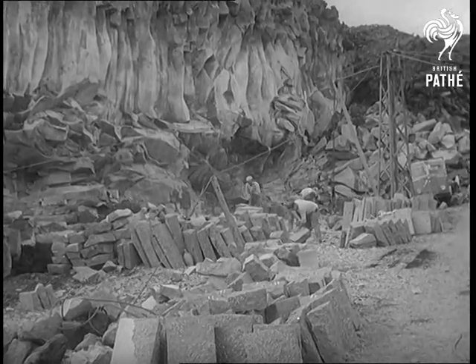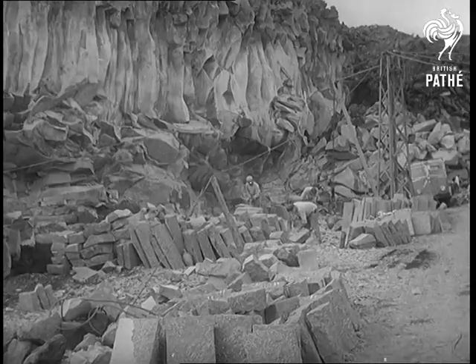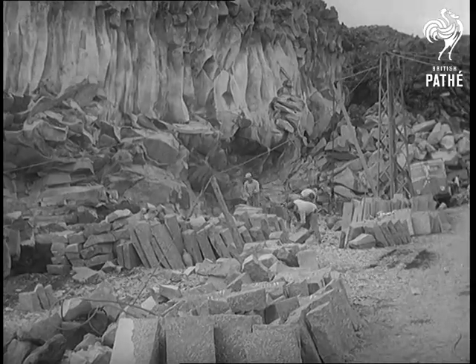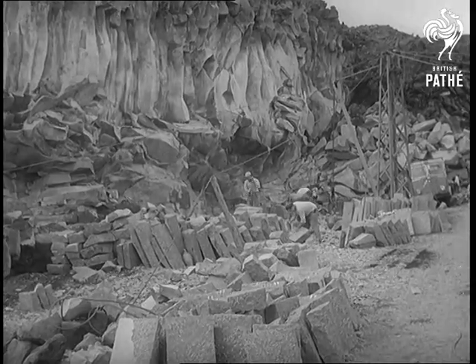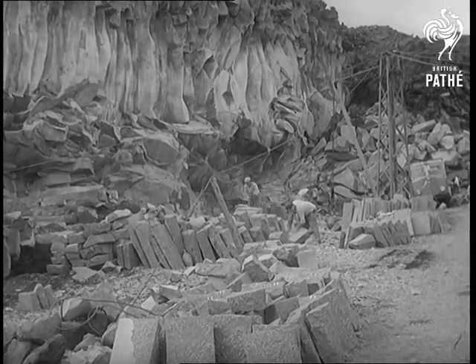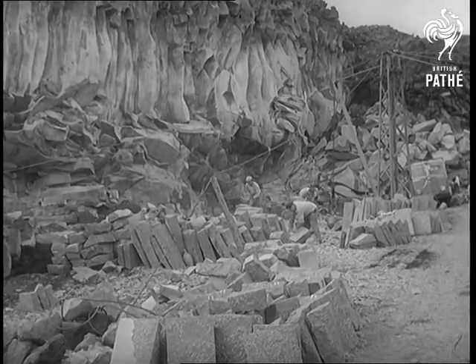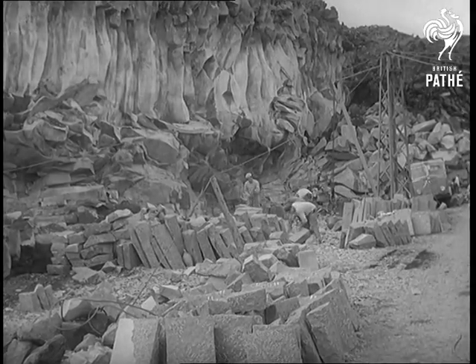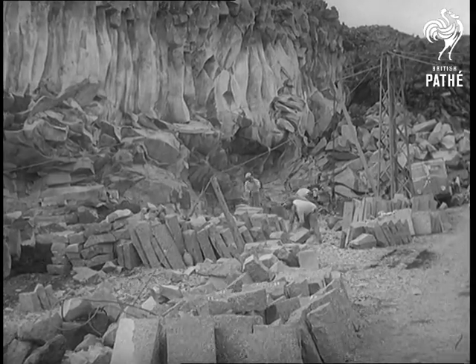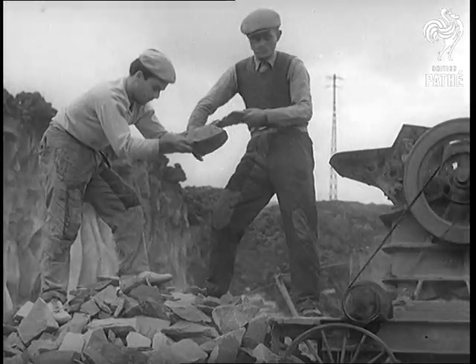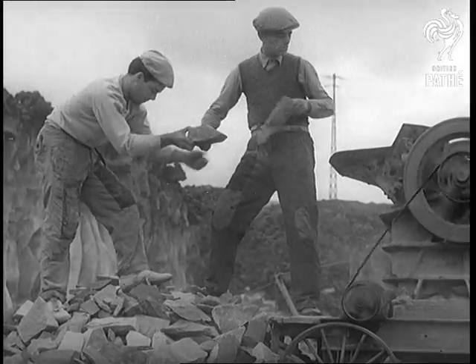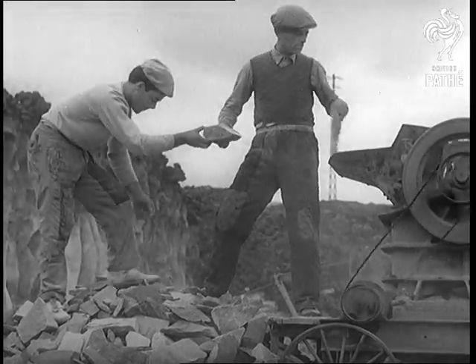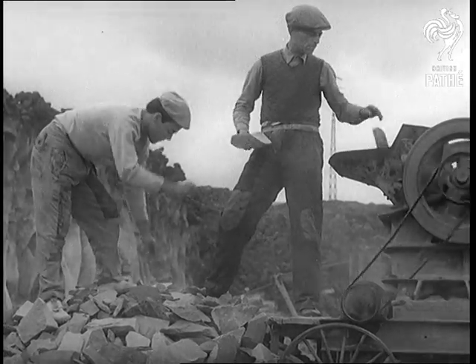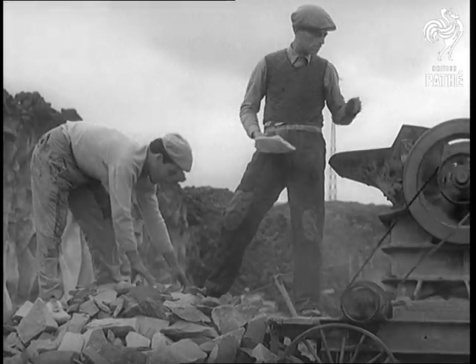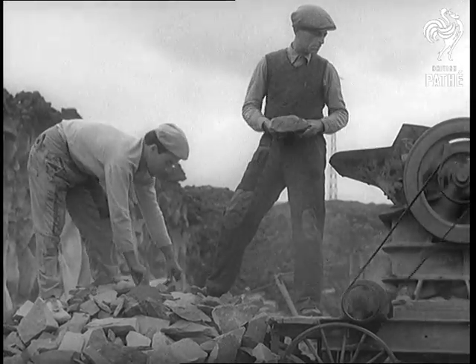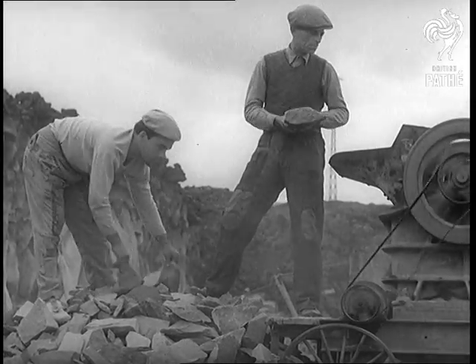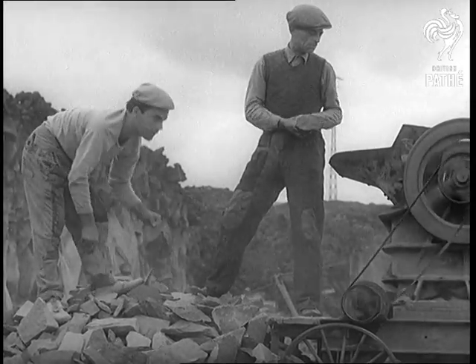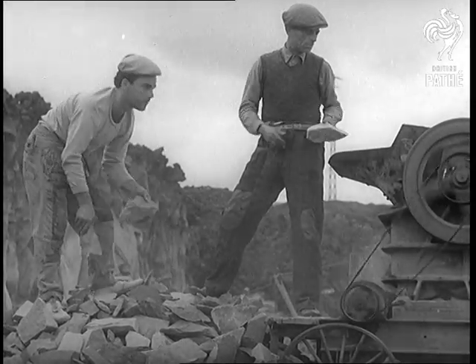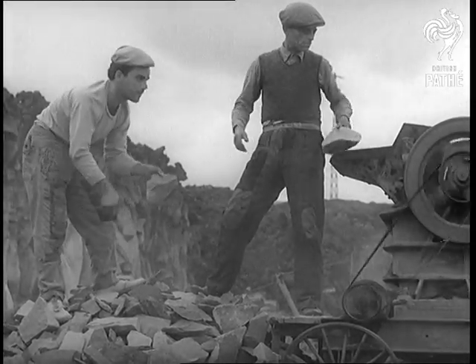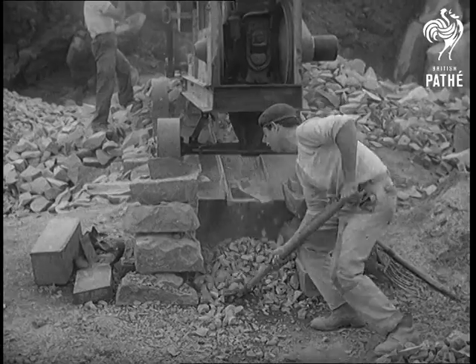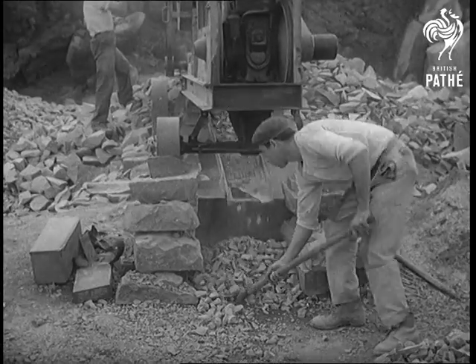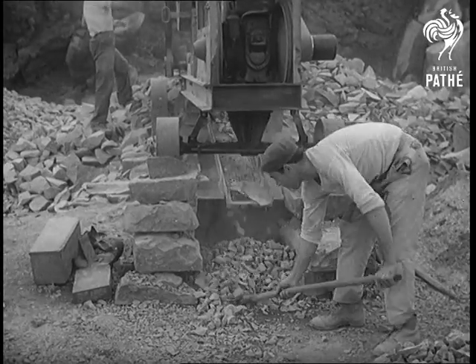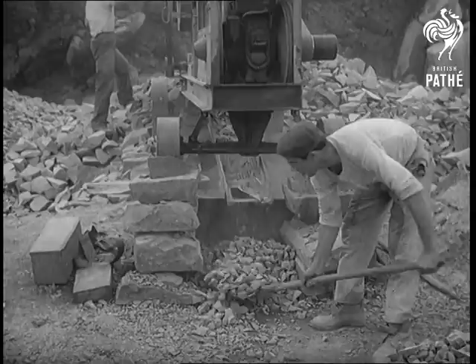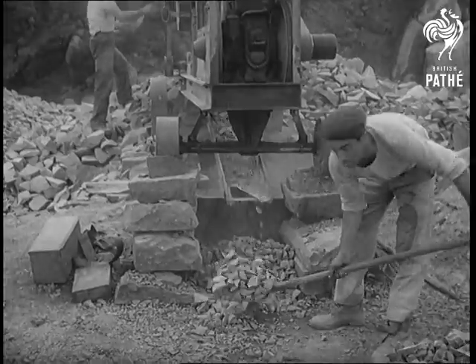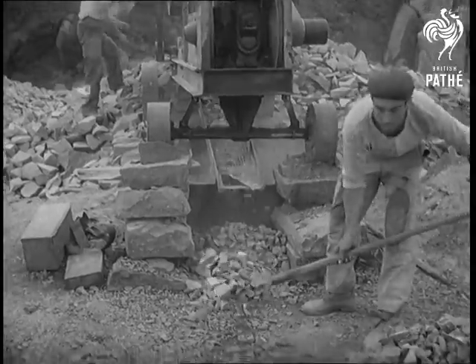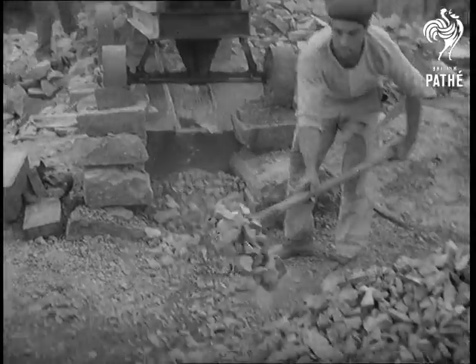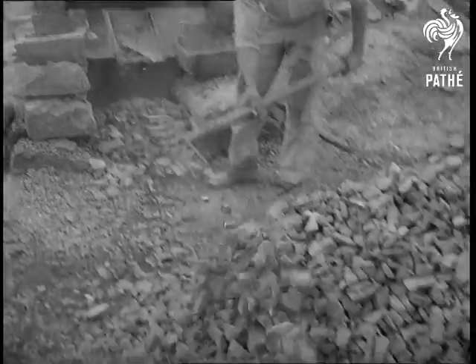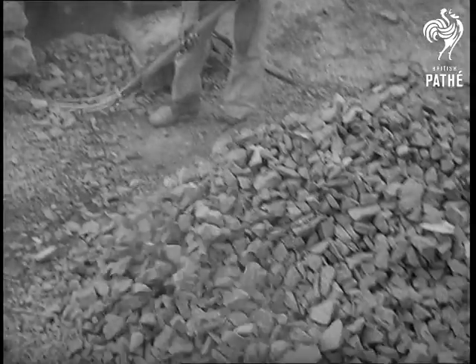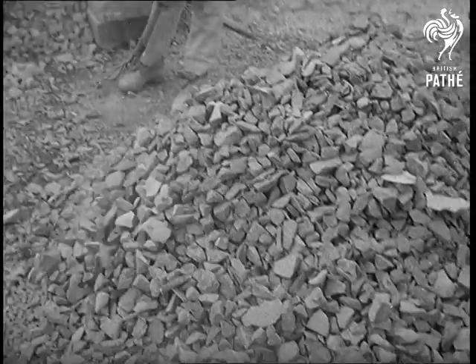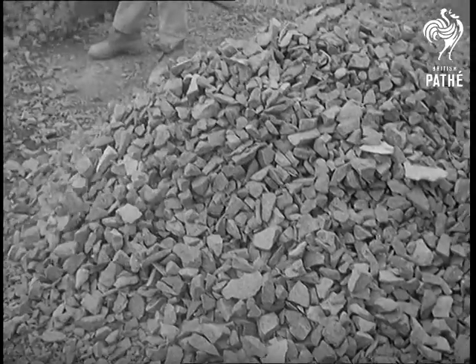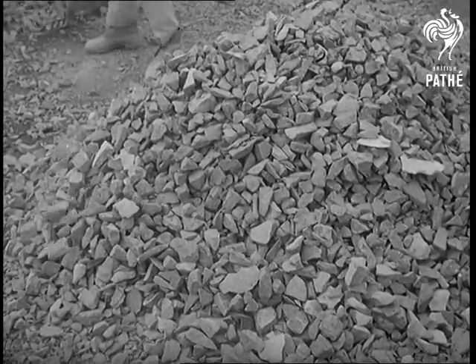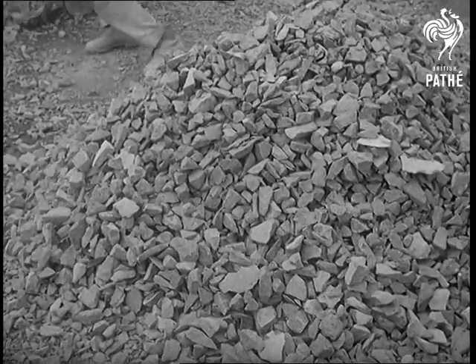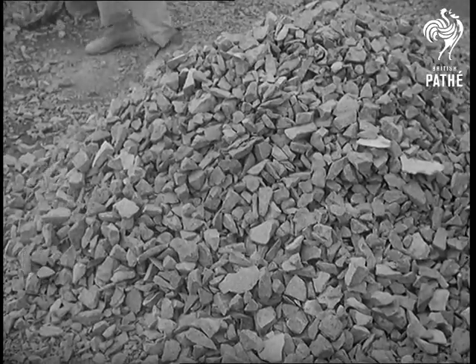Lava, the volcanic rock which starts its life as a river of molten fire, can, by a new process, now be used to make other useful things besides pumice stone.